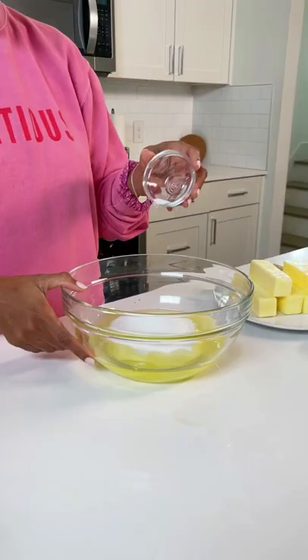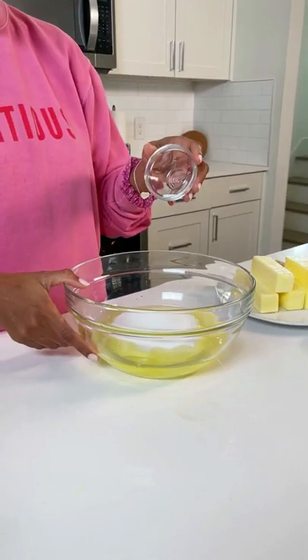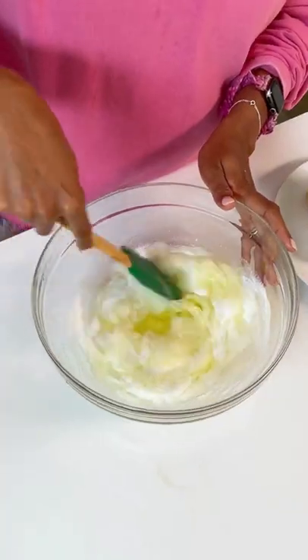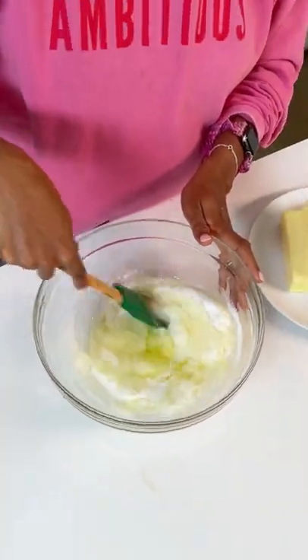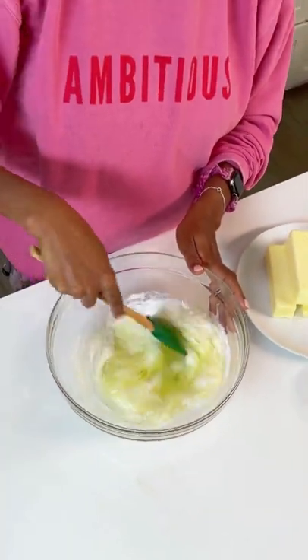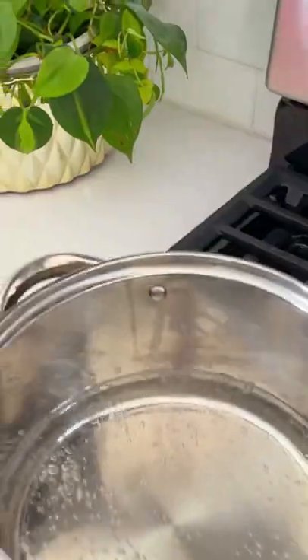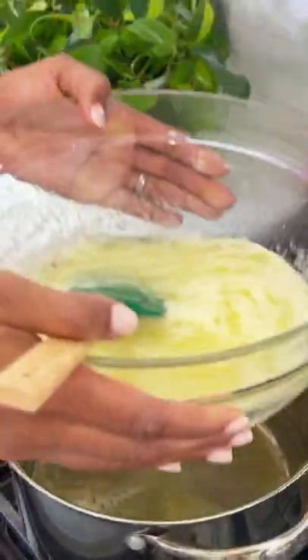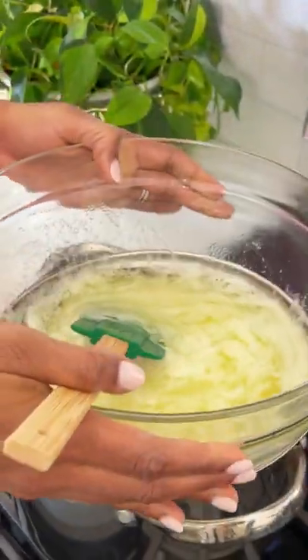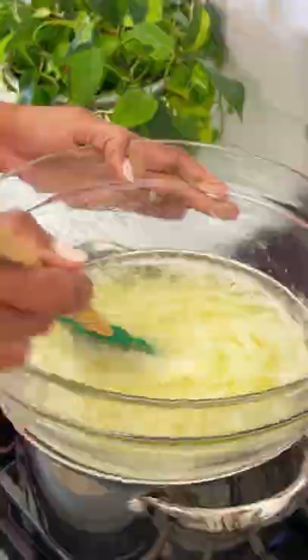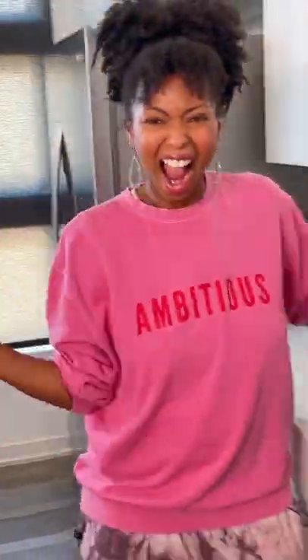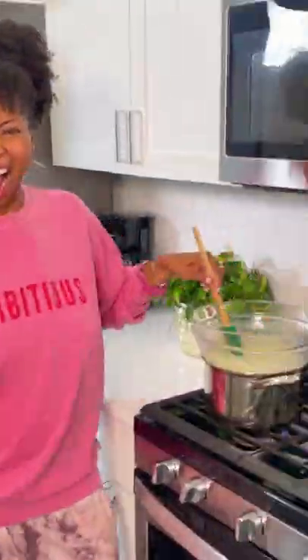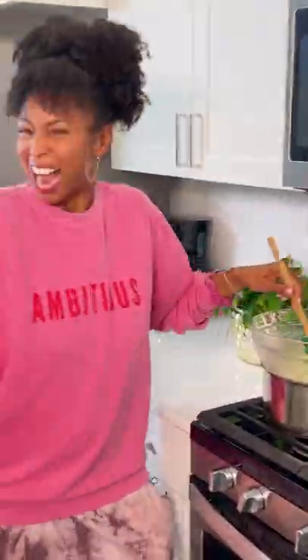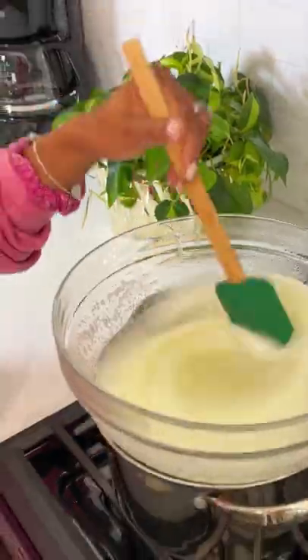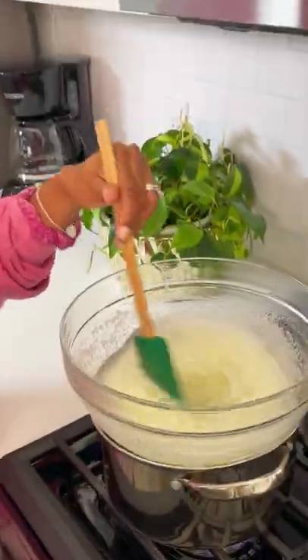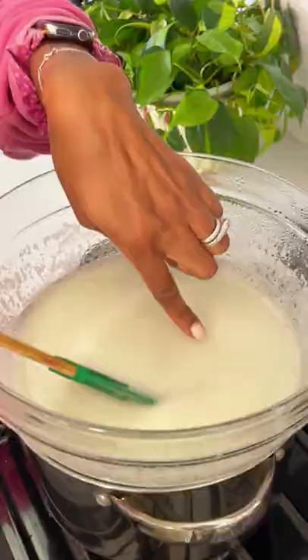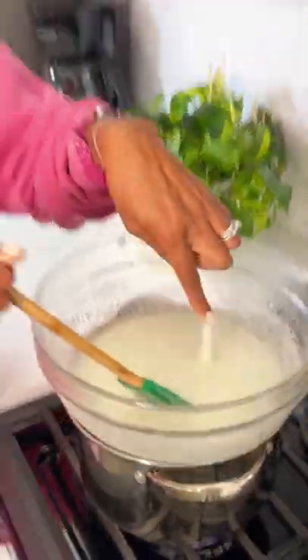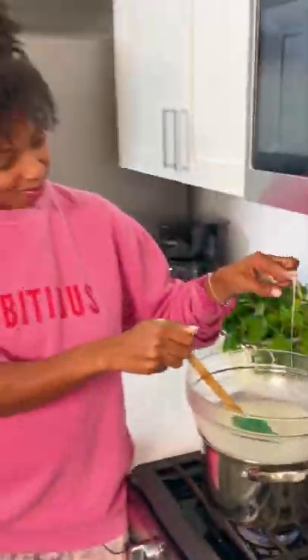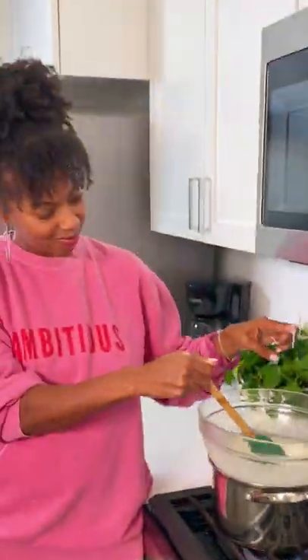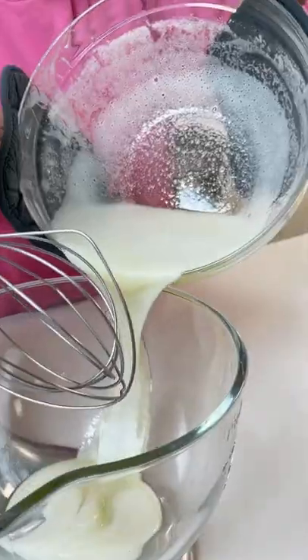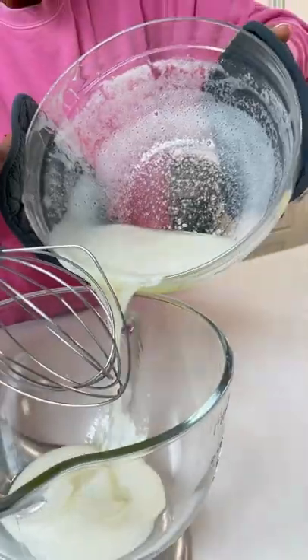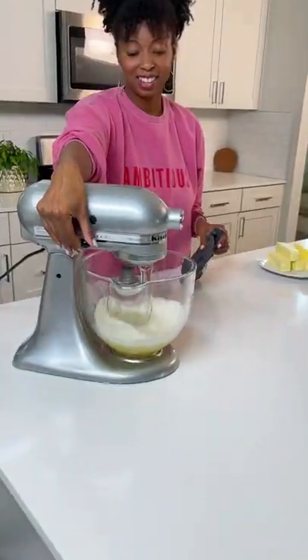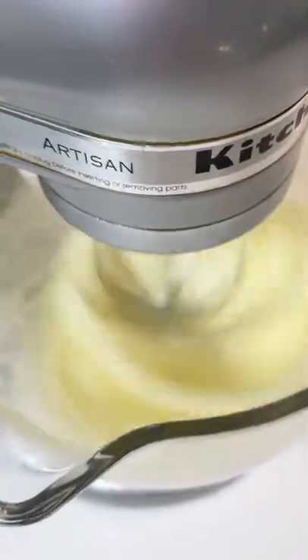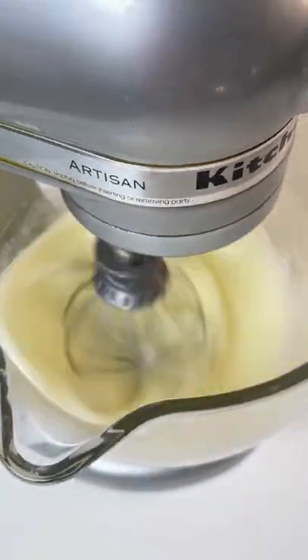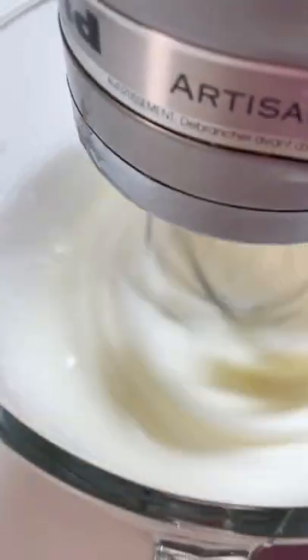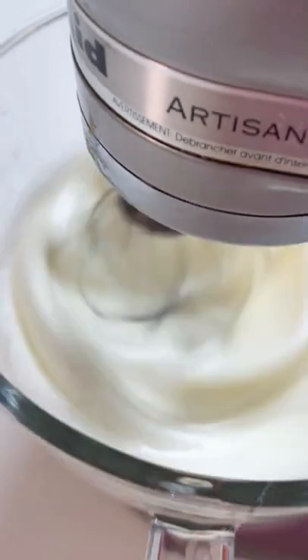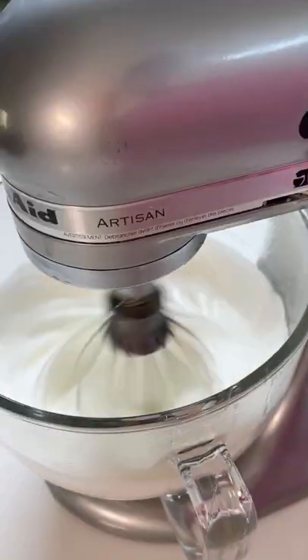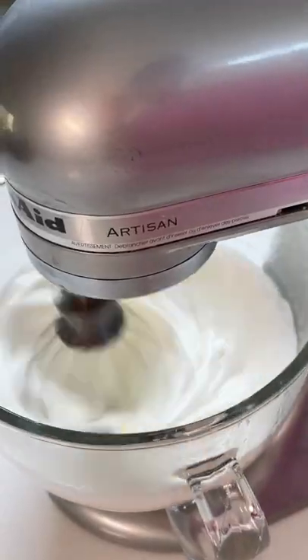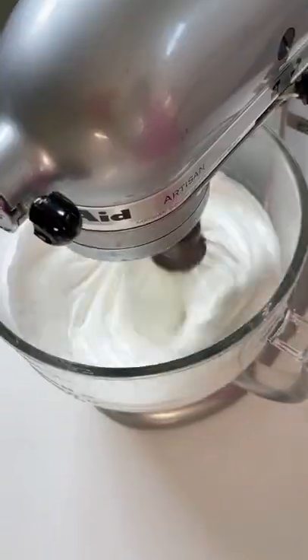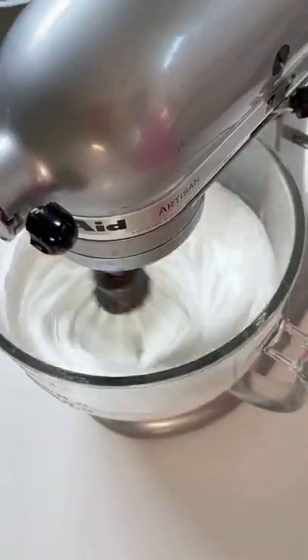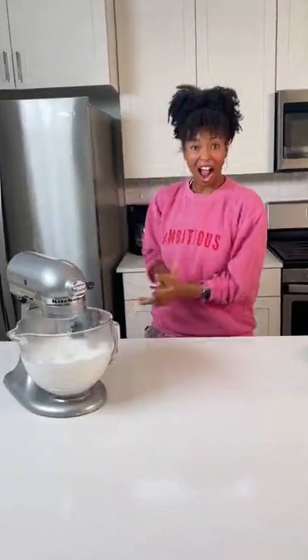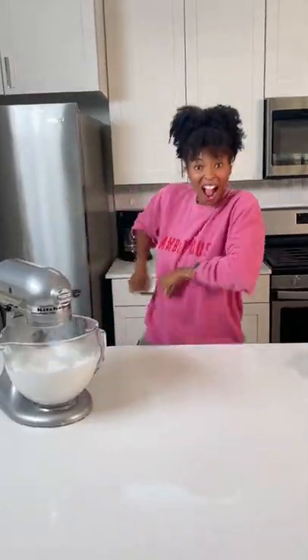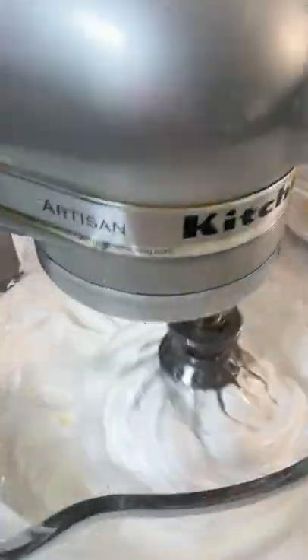Then mix in your sugar and your salt. Then add over simmering water and stir until we get to 160 Fahrenheit. Now we mix that baby until we get to a nice glossy meringue.